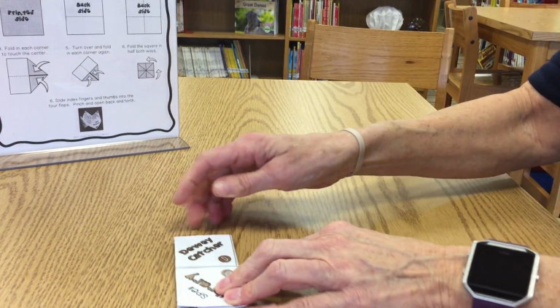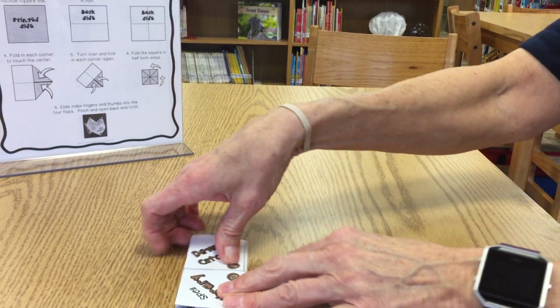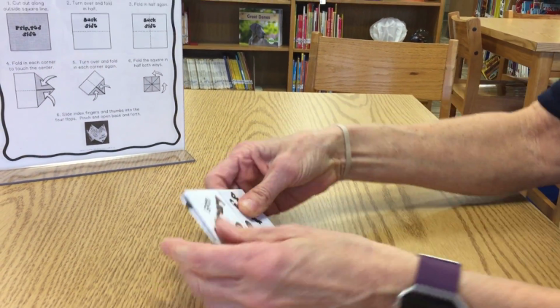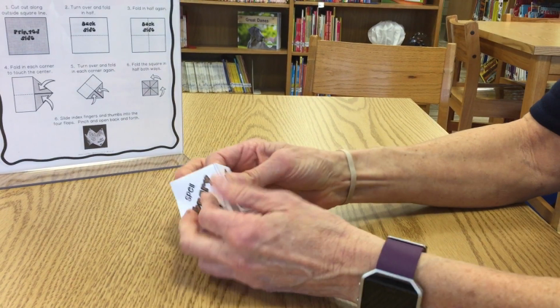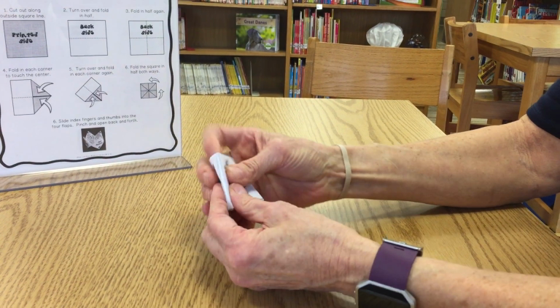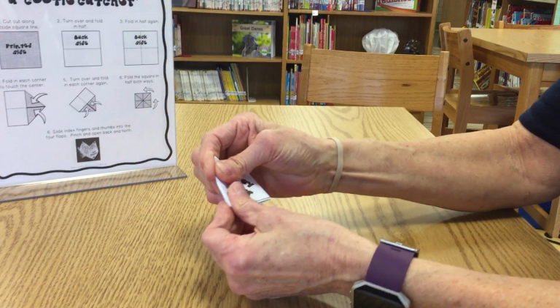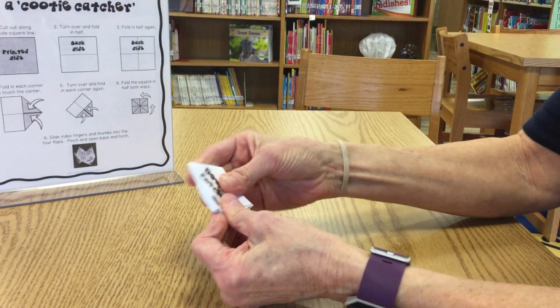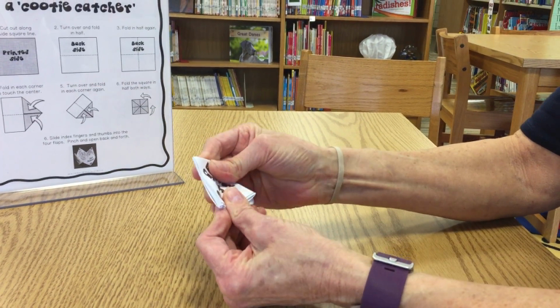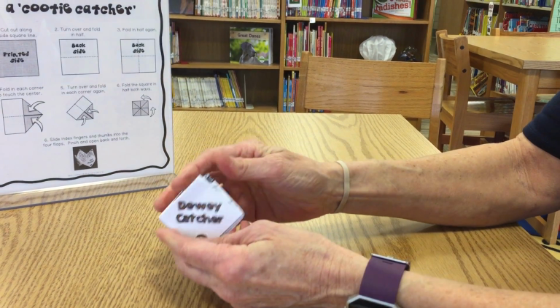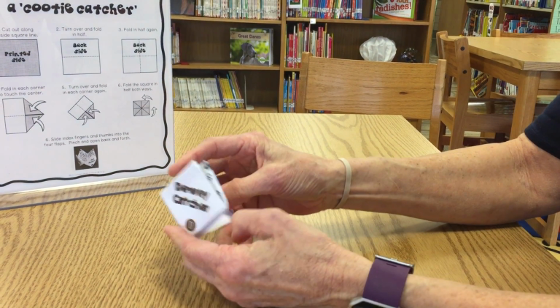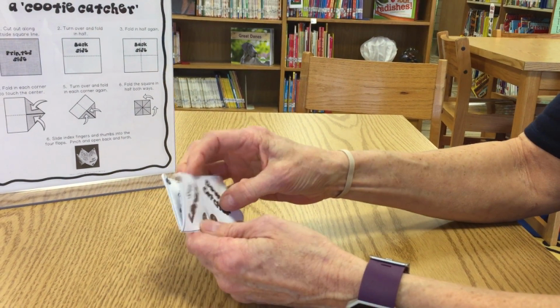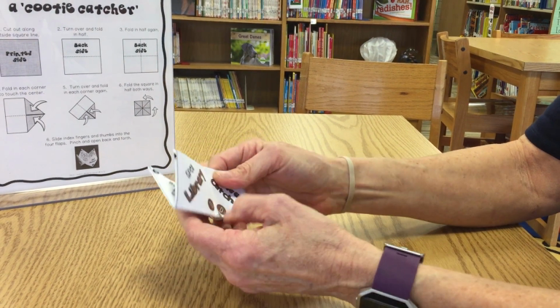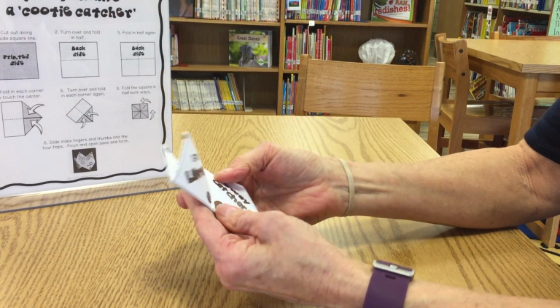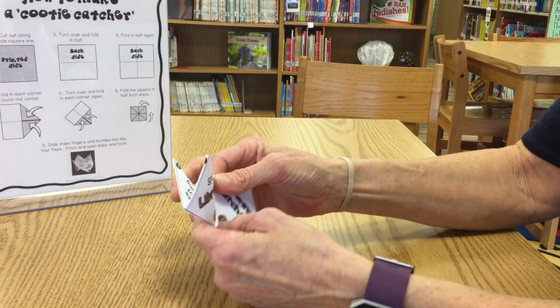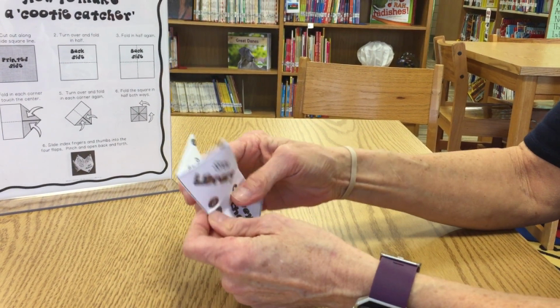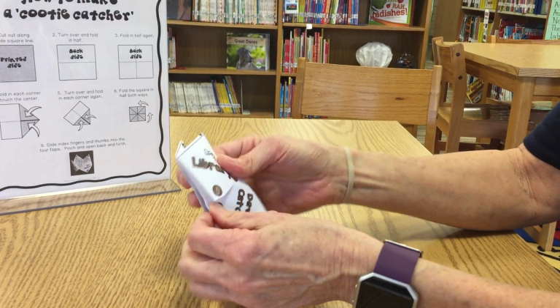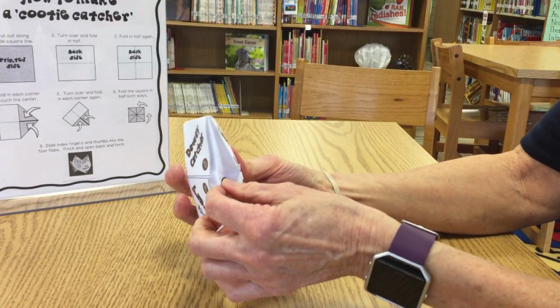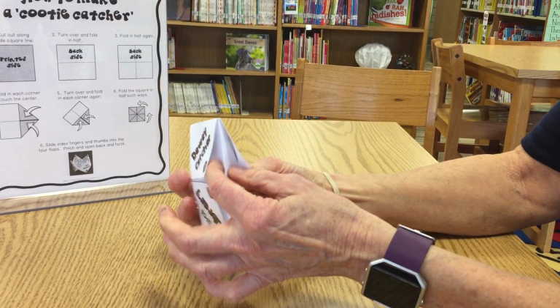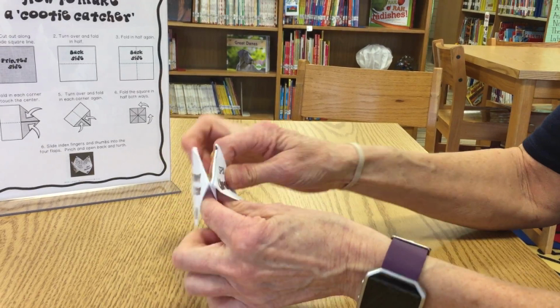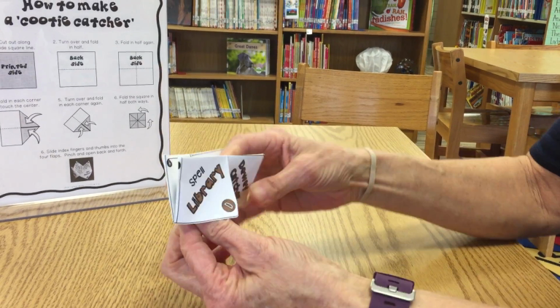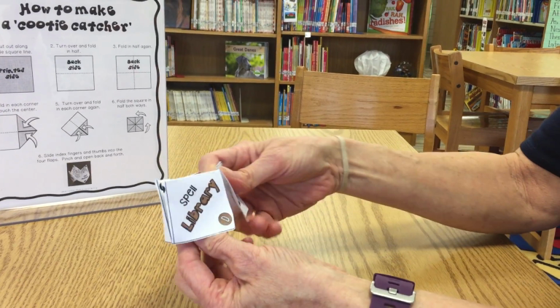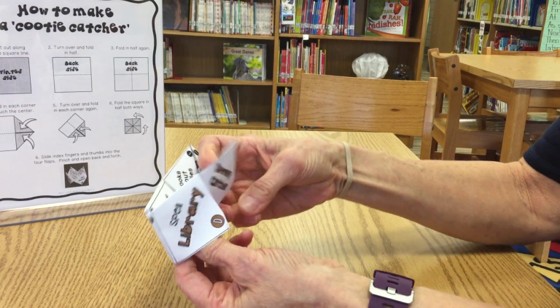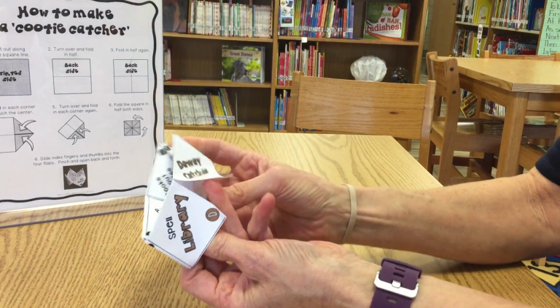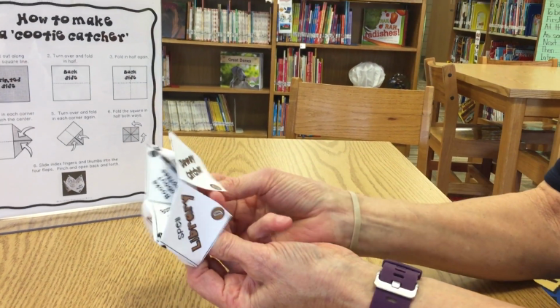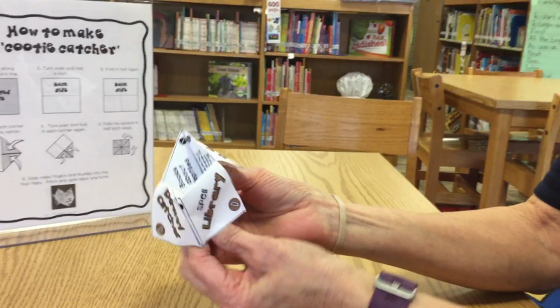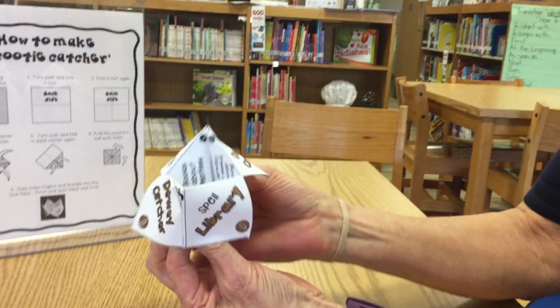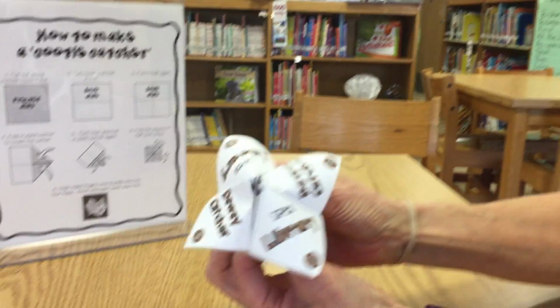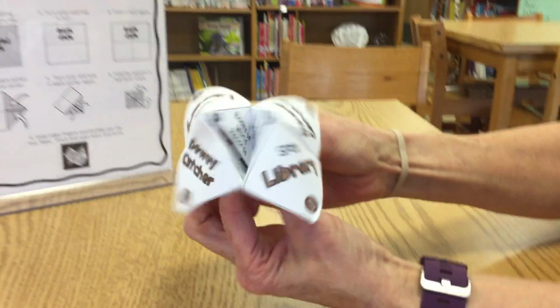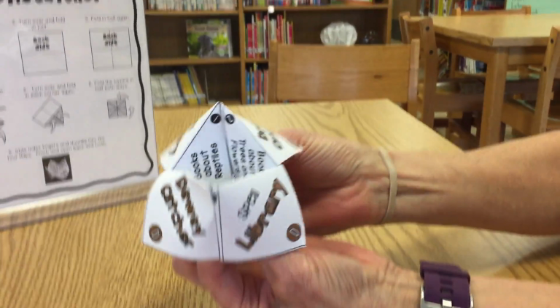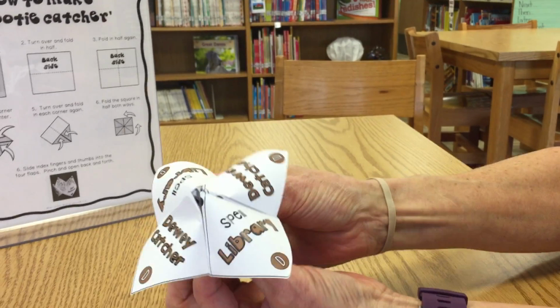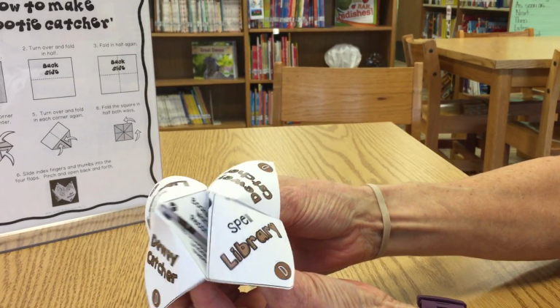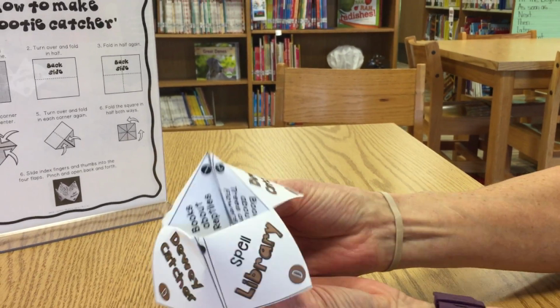And then we're going to fold it in half again. Then you just pop up these little tabs and slip your fingers in, and you have a Dewey Catcher.